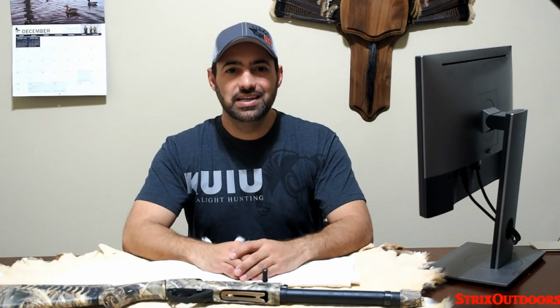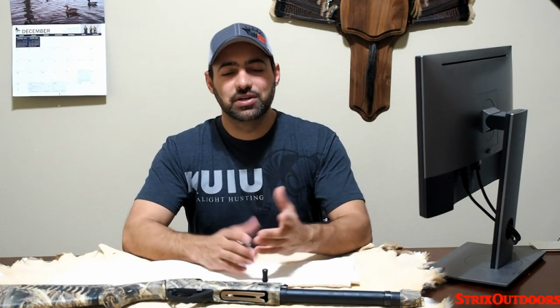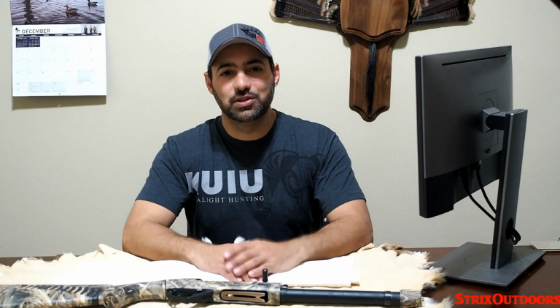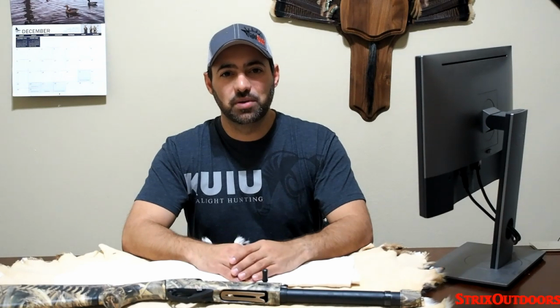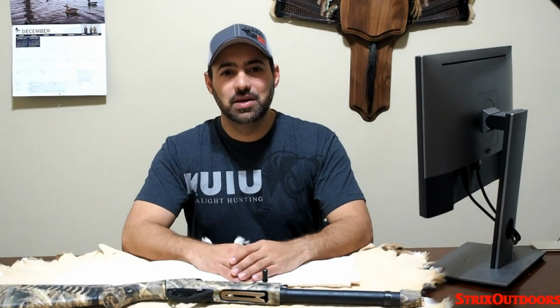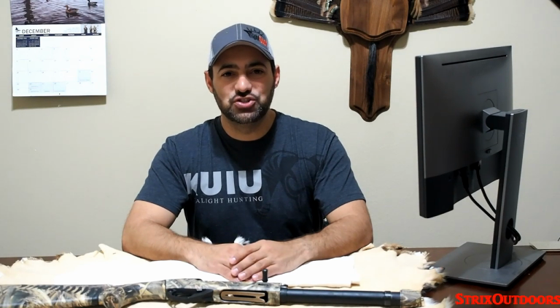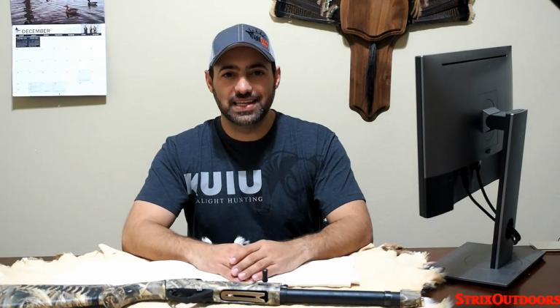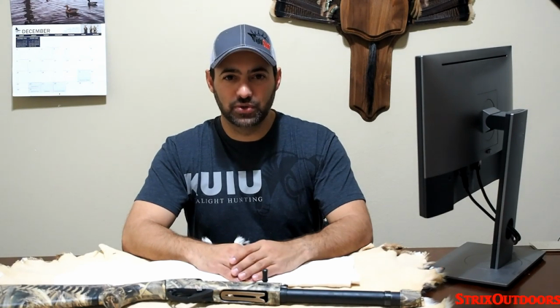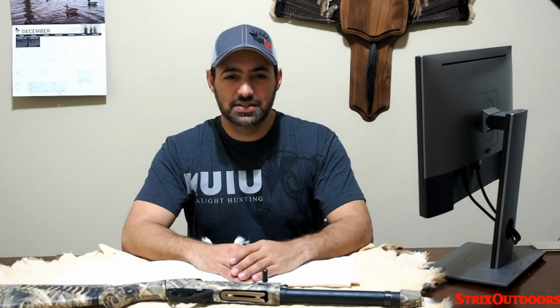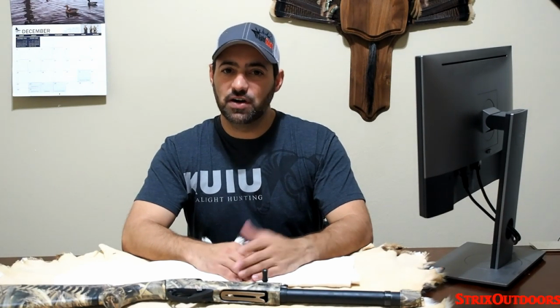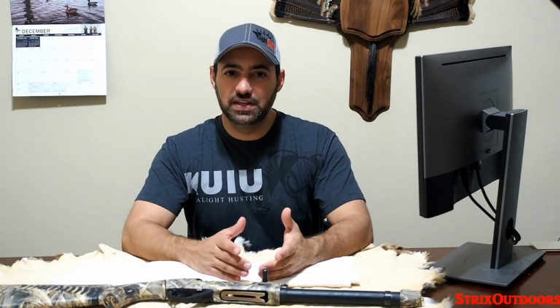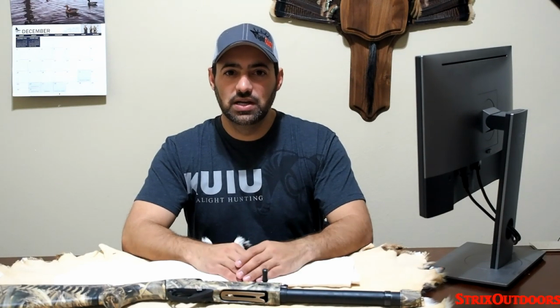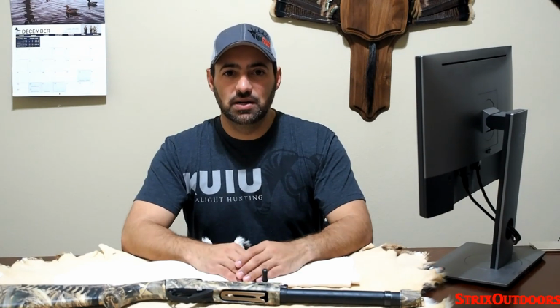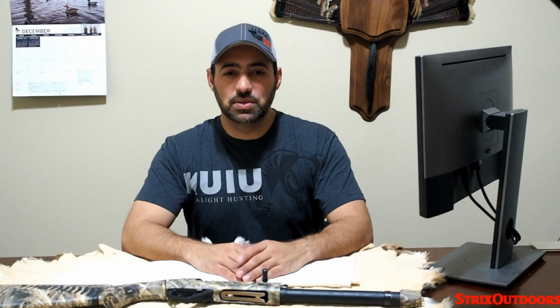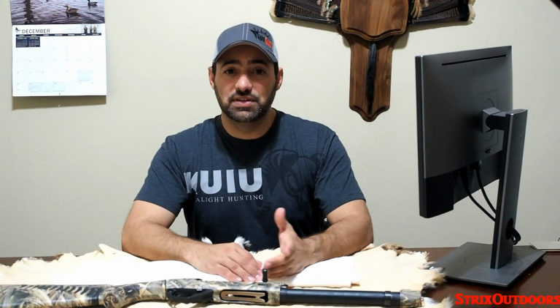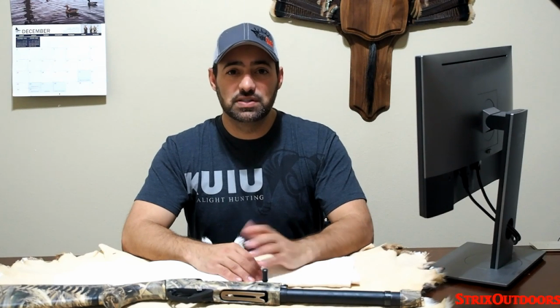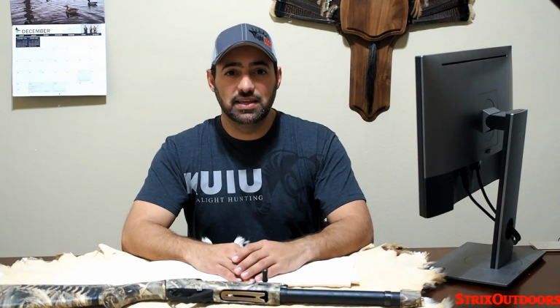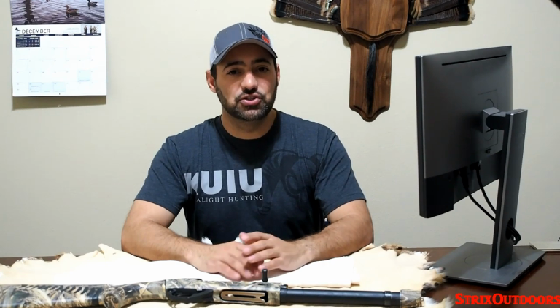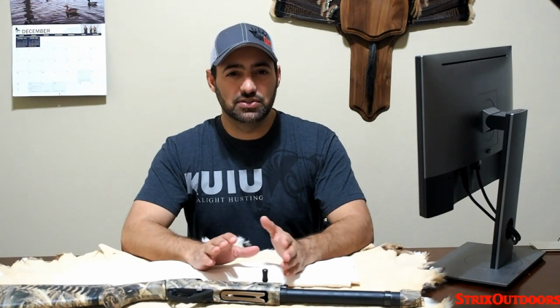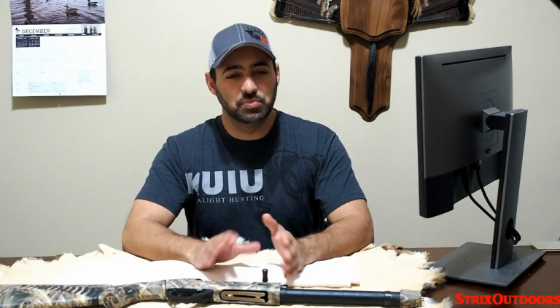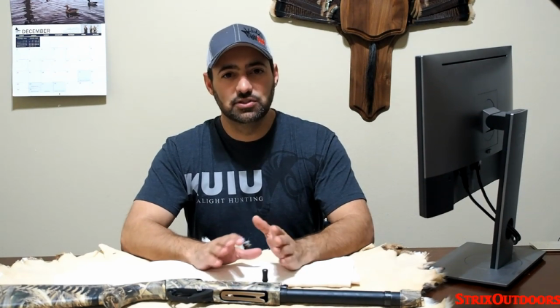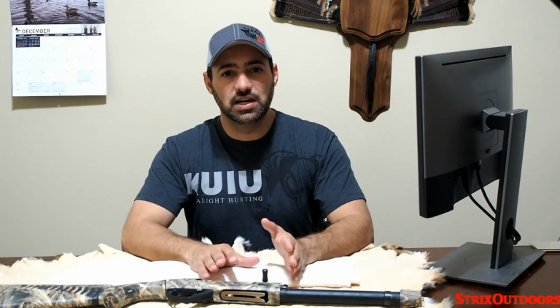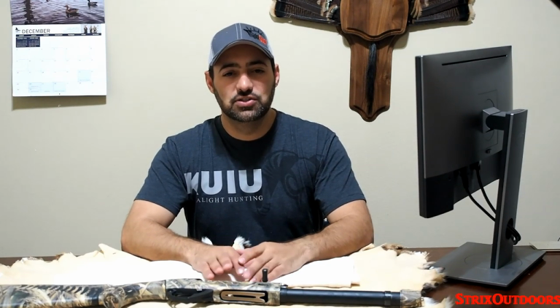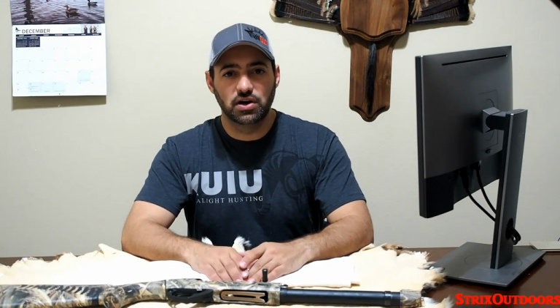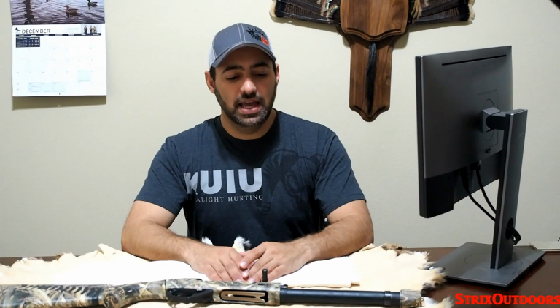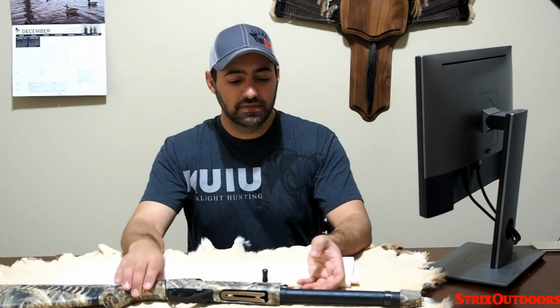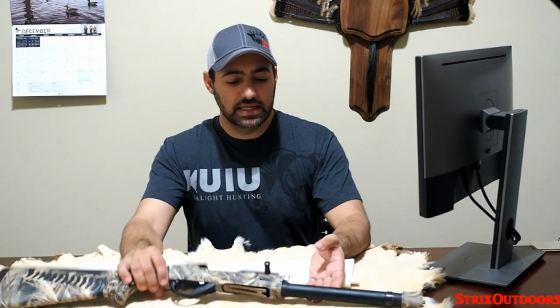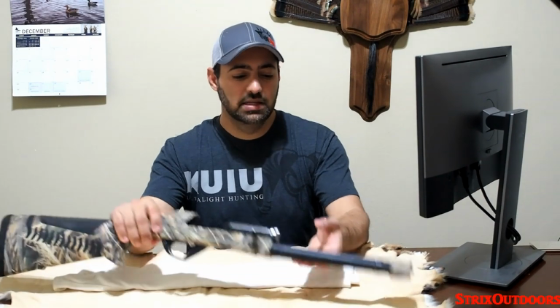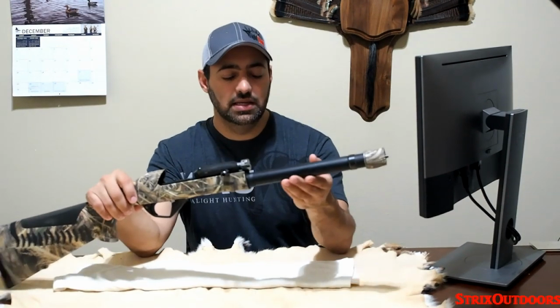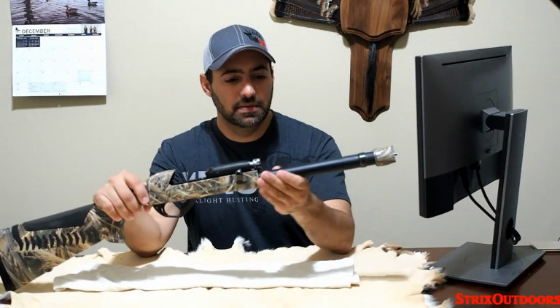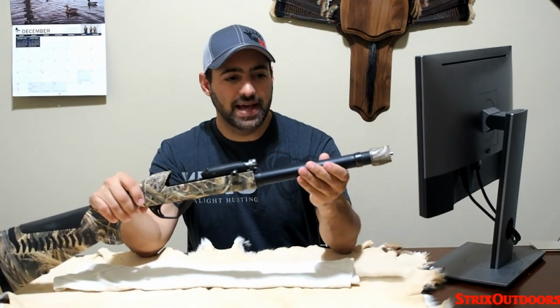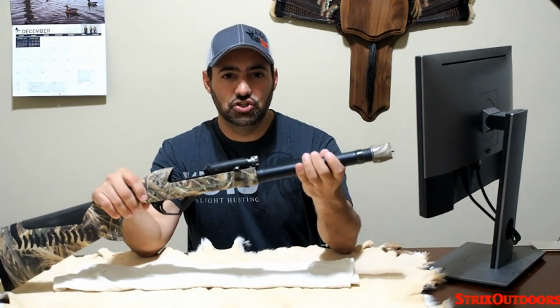Today we're going to talk a little bit more about the Benelli Super Black Eagle 3. It's going to be a follow-up video to some of the ones I've done previously. I think I have about 2,000 rounds plus through this gun so far, and I've never cleaned the magazine tube.